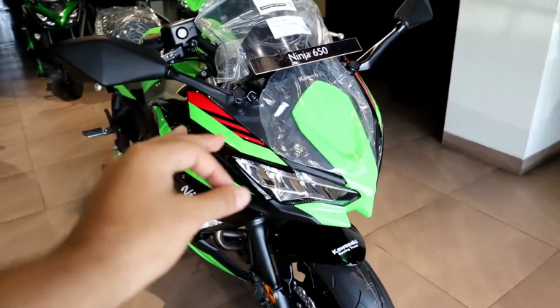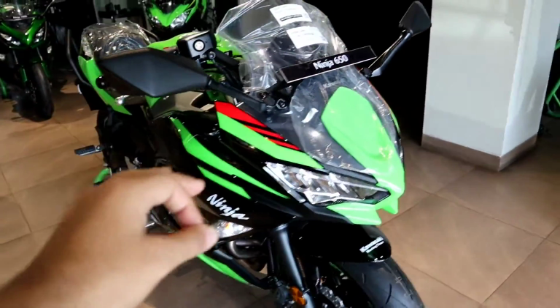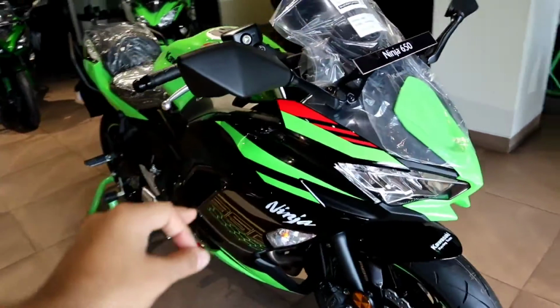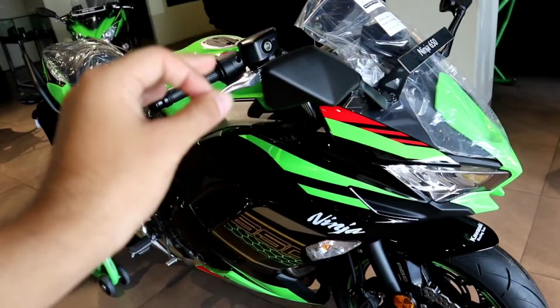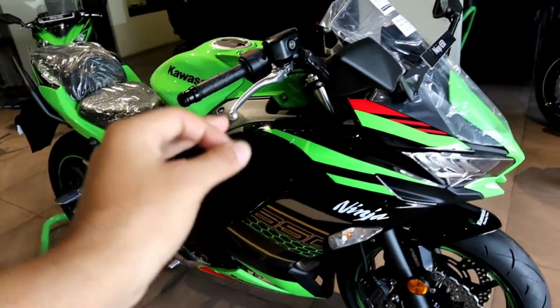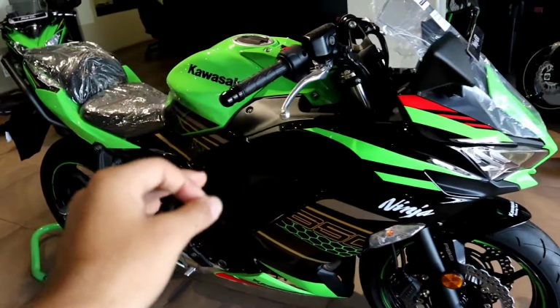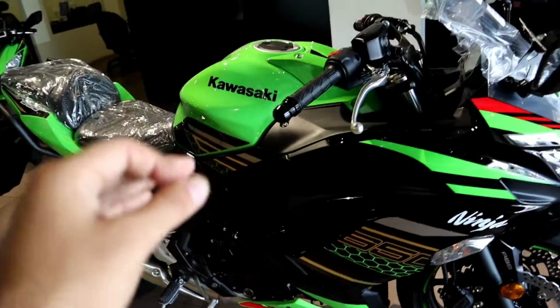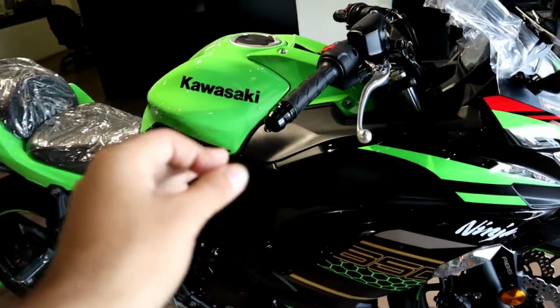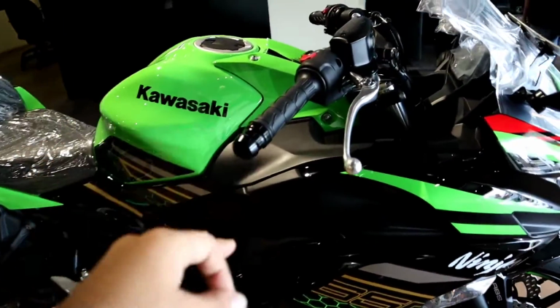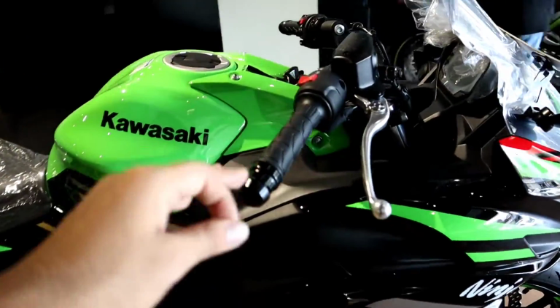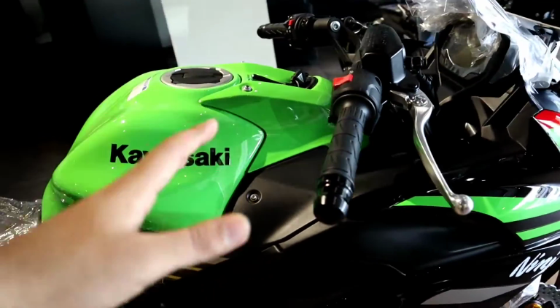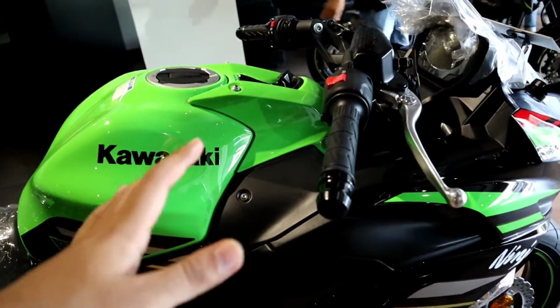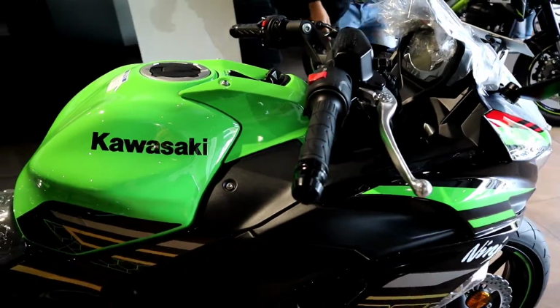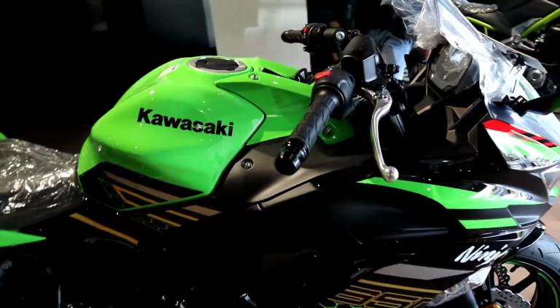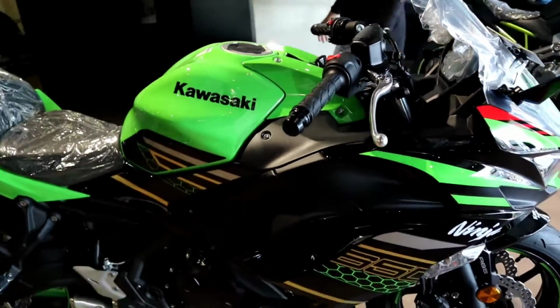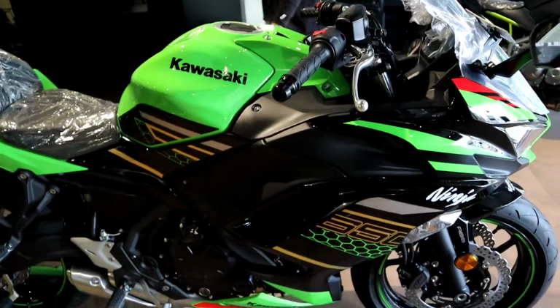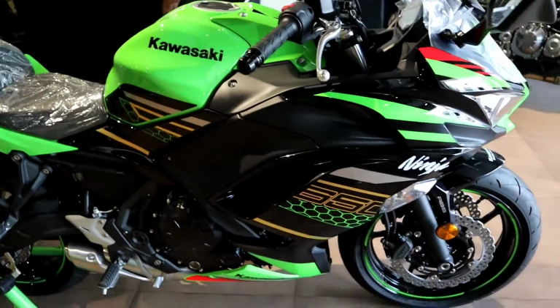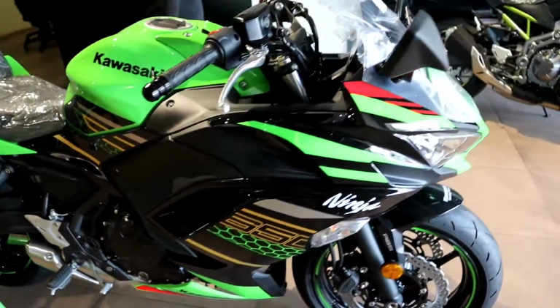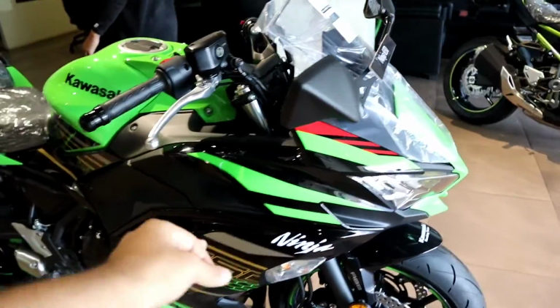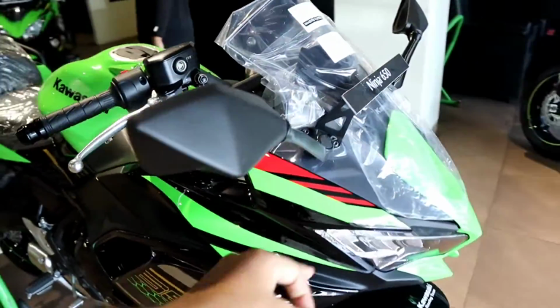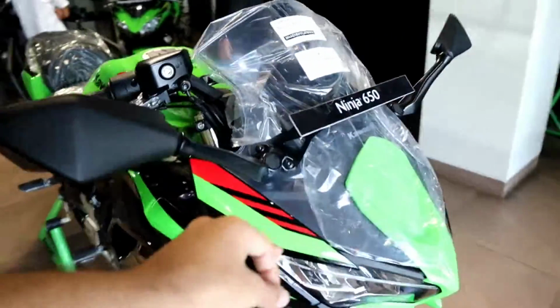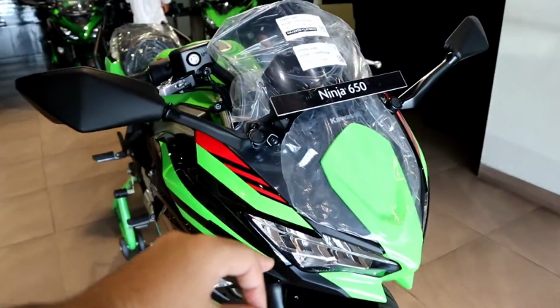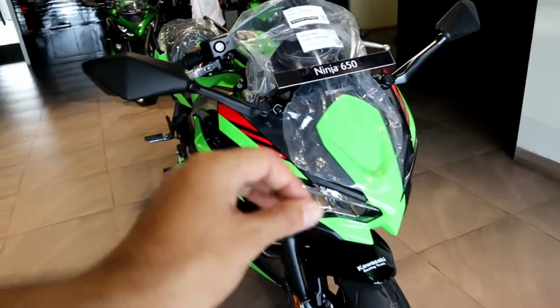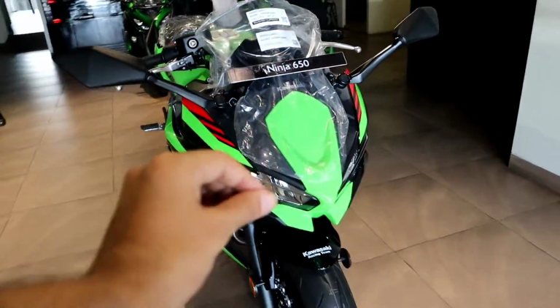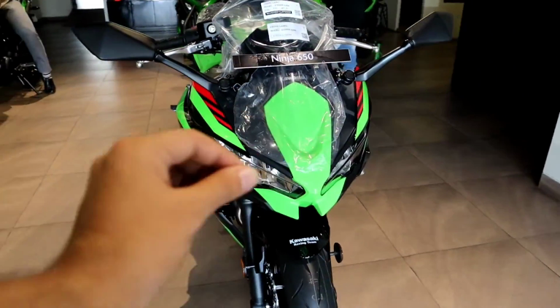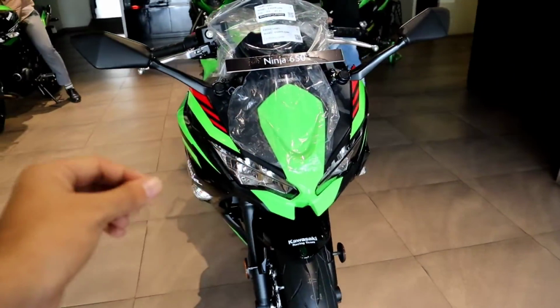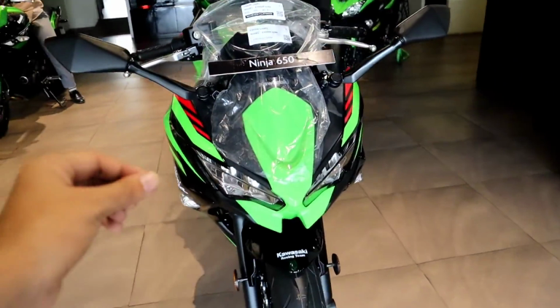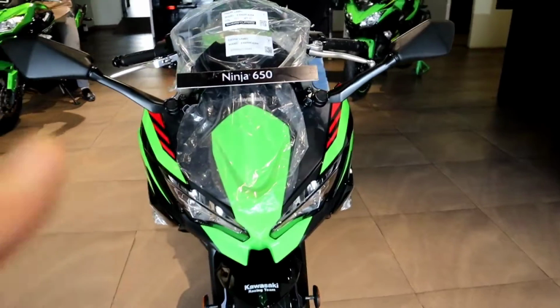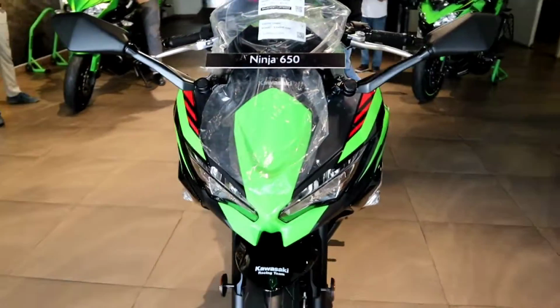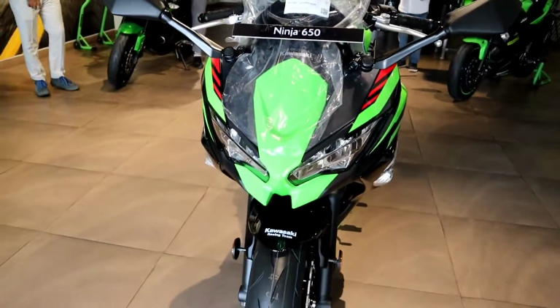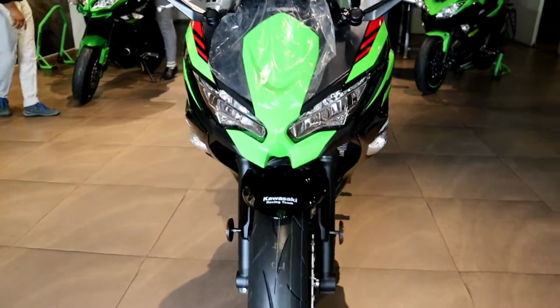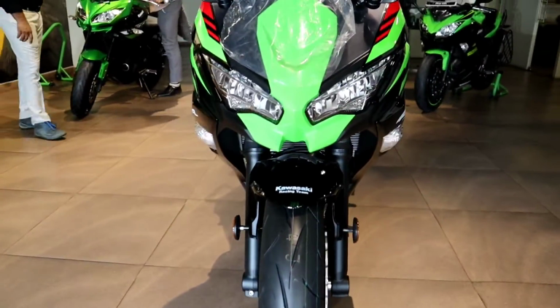The Kawasaki Ninja 650 is the perfect bike for you, especially if you are in the 600cc class or want to do touring. You can get it at 7,77,000 Rs. on road. That was all about this video.